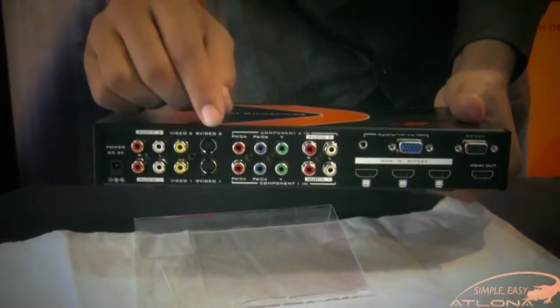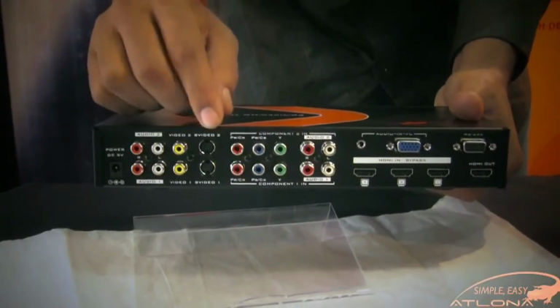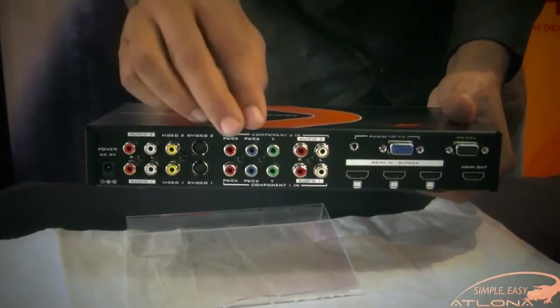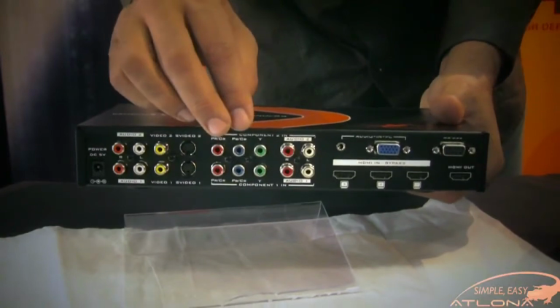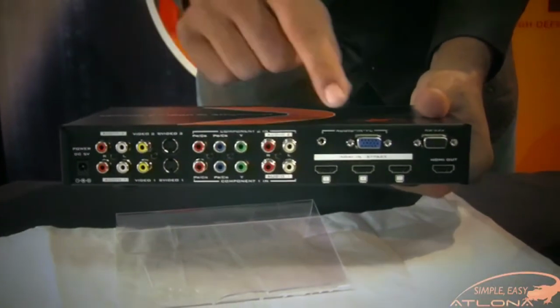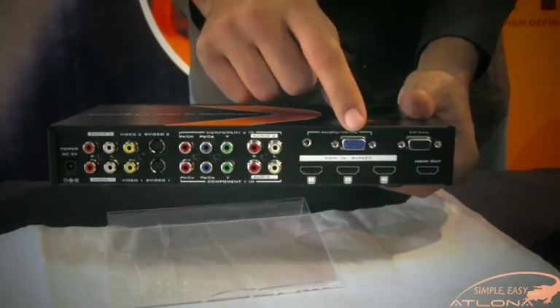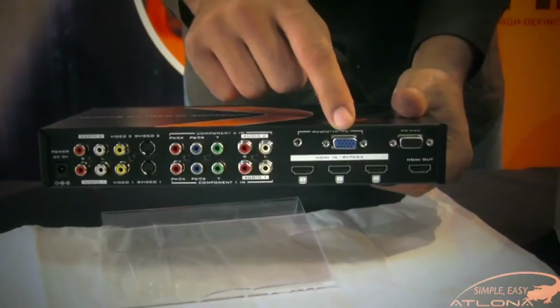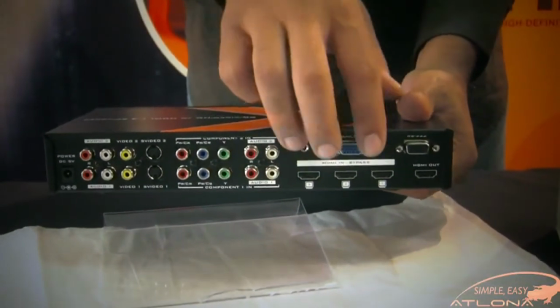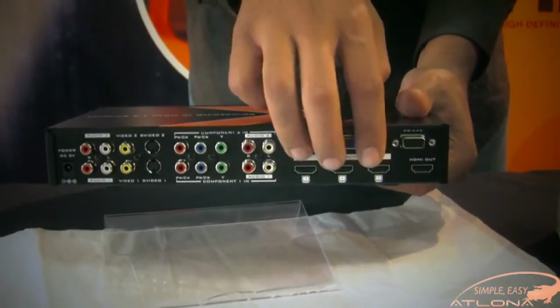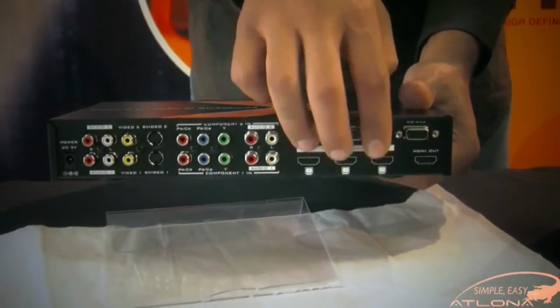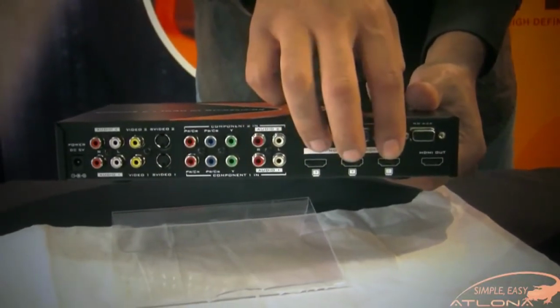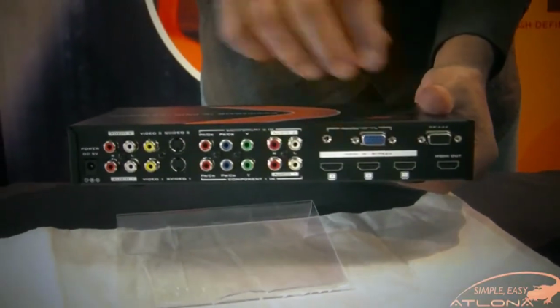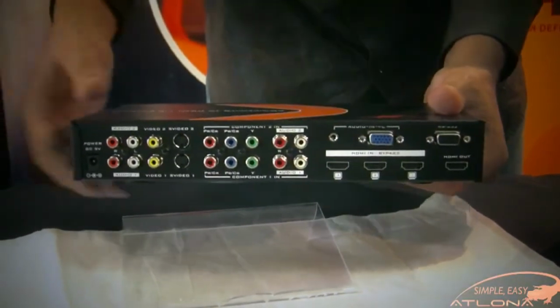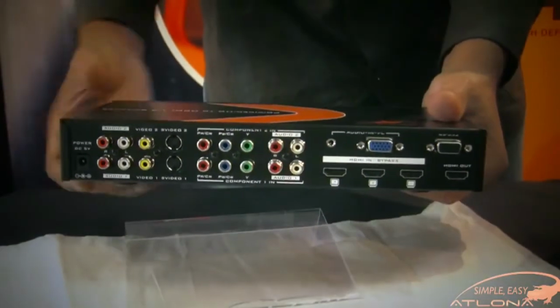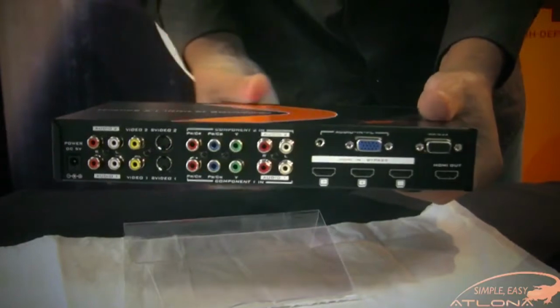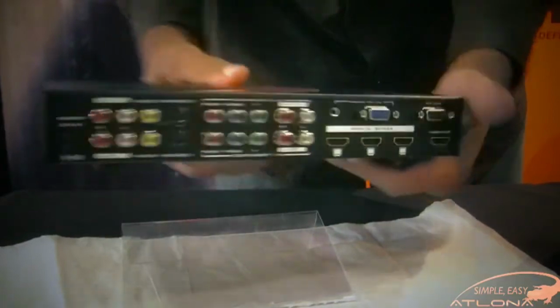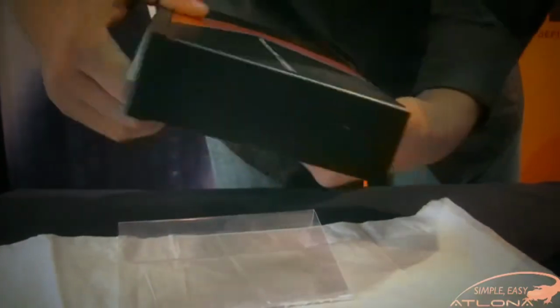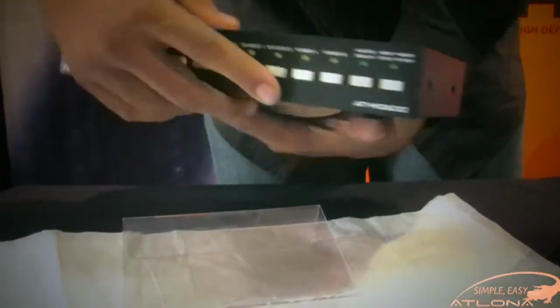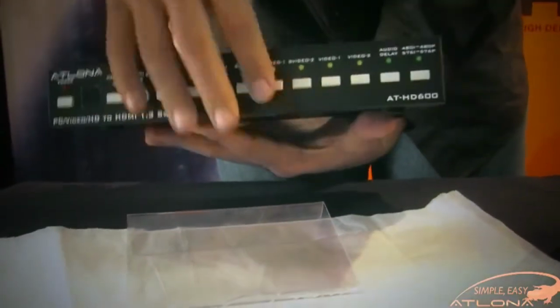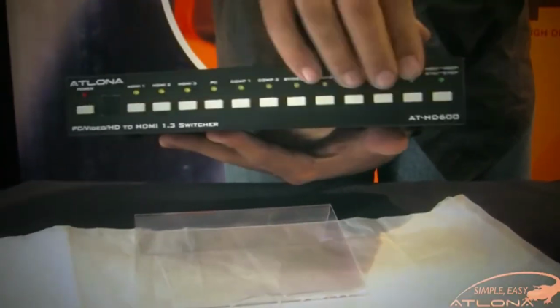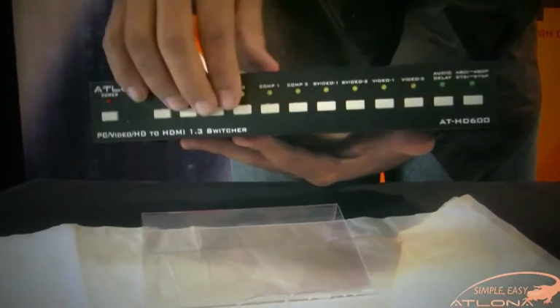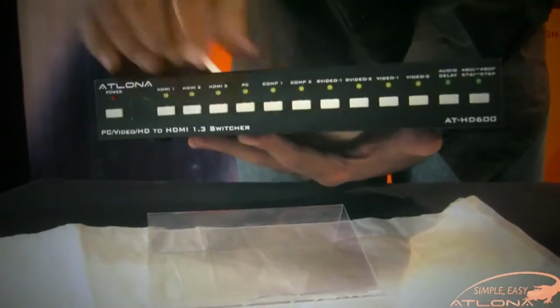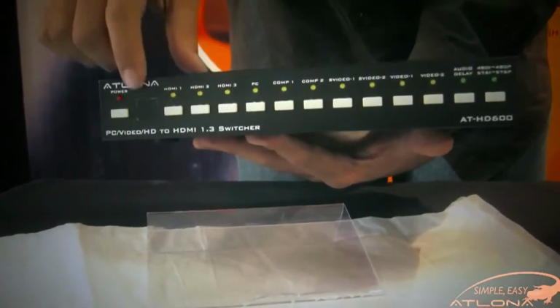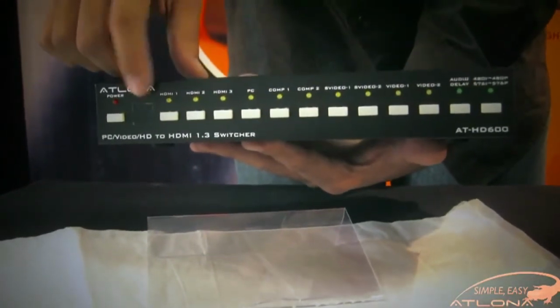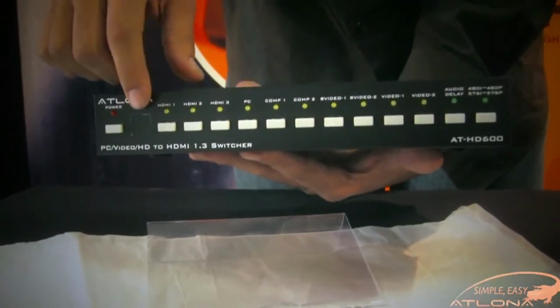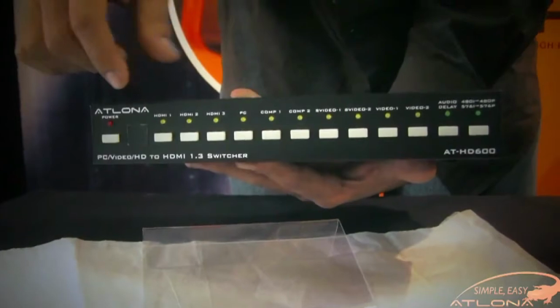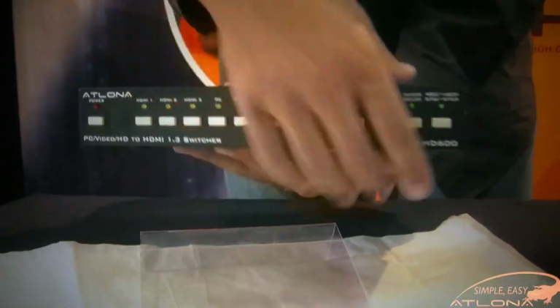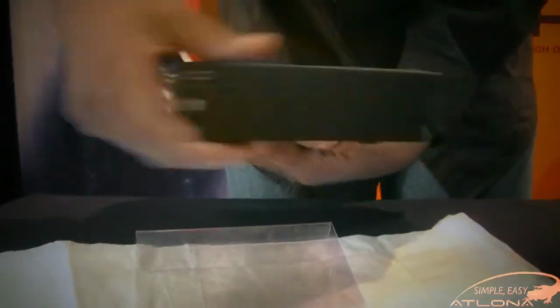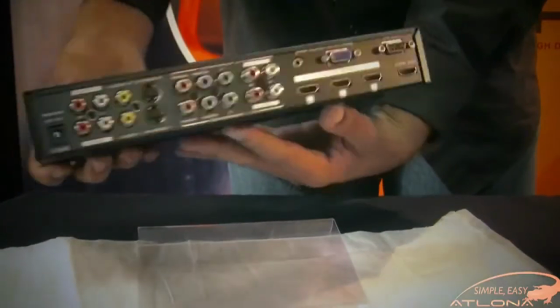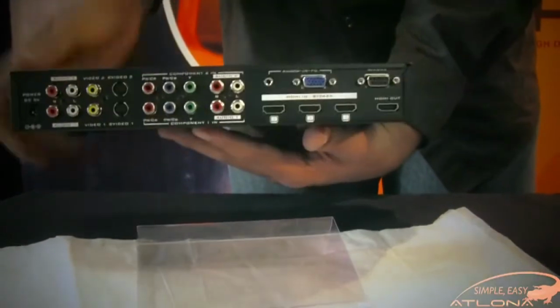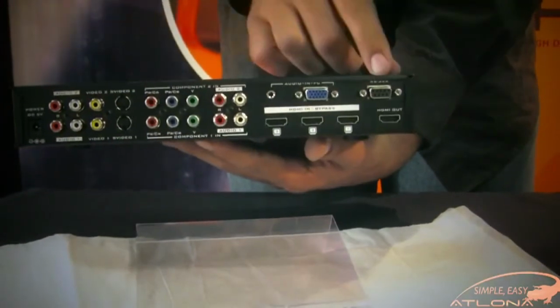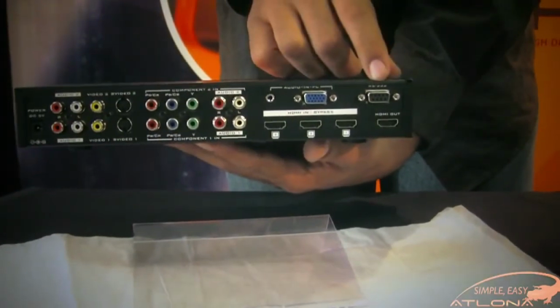The HD600 features pairs of inputs including composite, S-video, component, a single VGA, as well as three HDMI ports. This unit can be controlled through manual operation through the front buttons, IR remote control for the on-screen menu, as well as through RS-232.